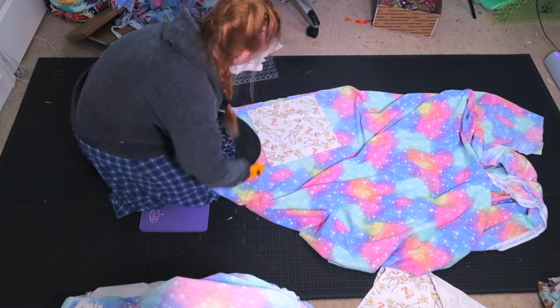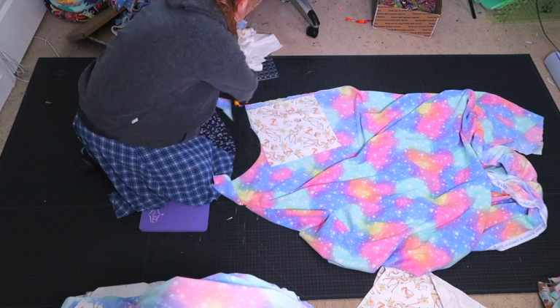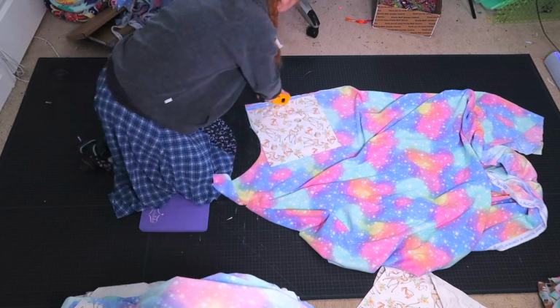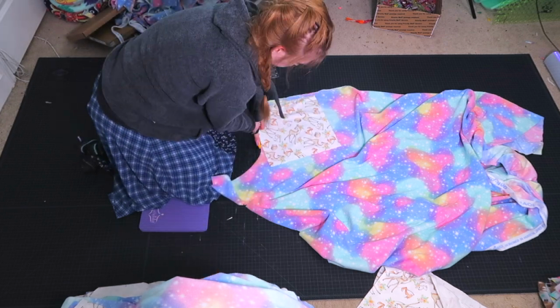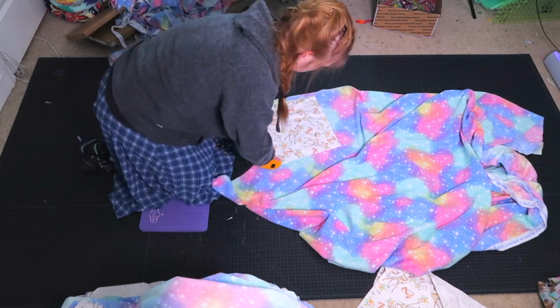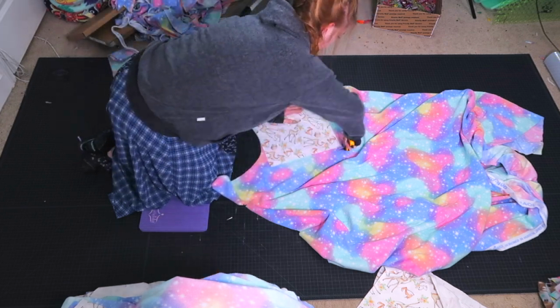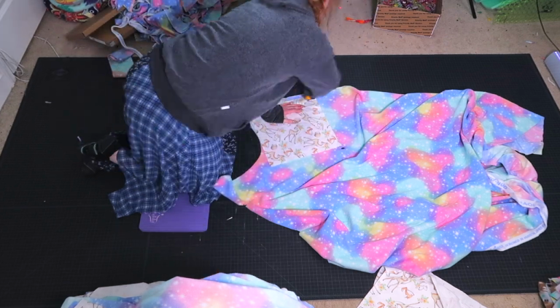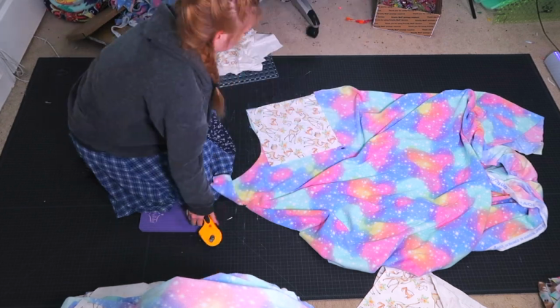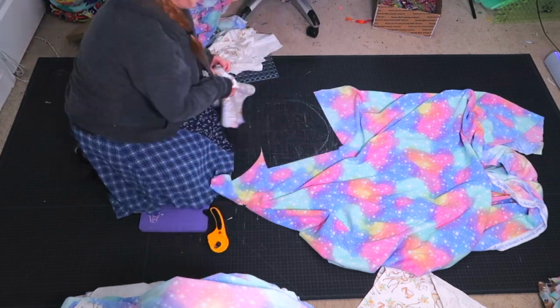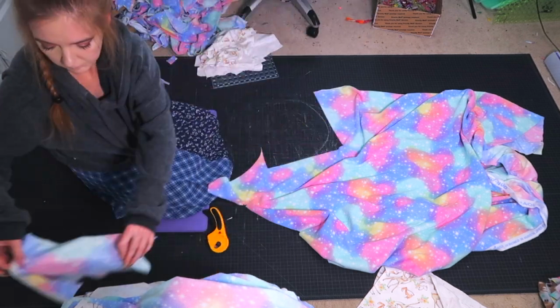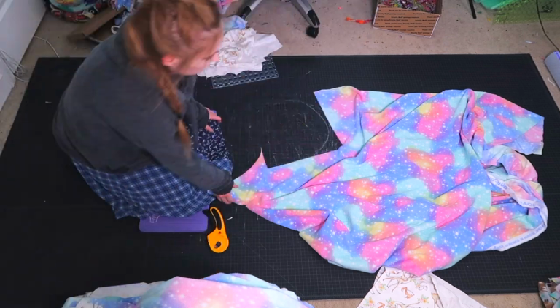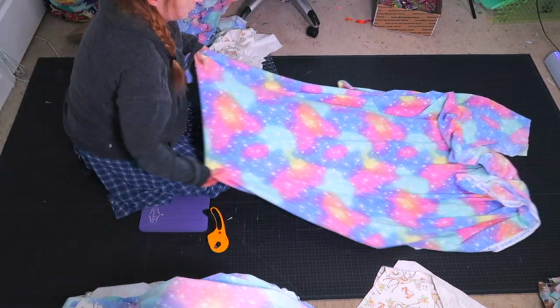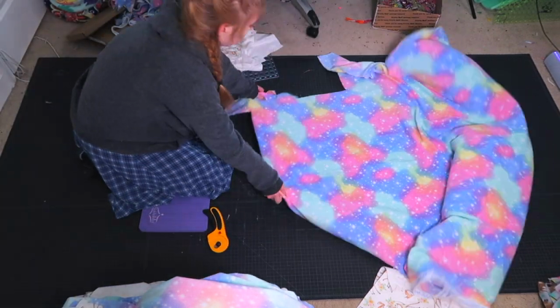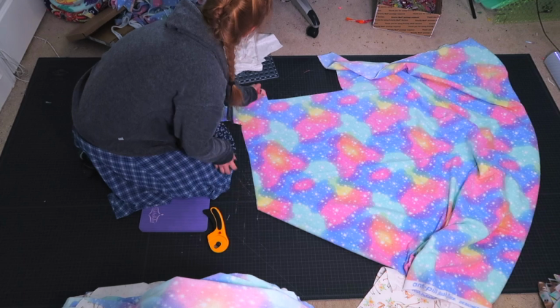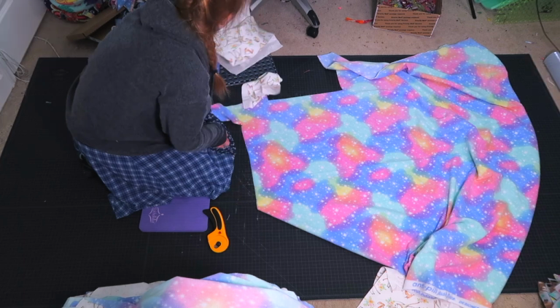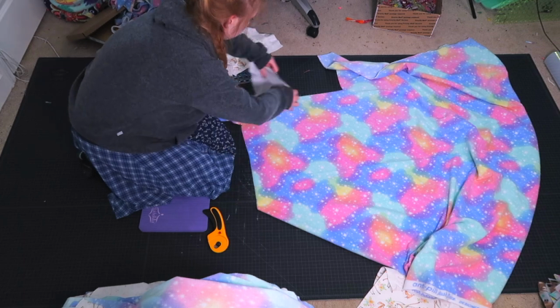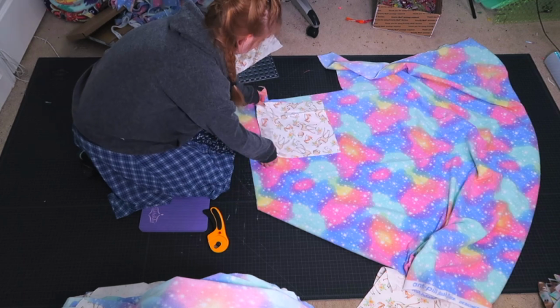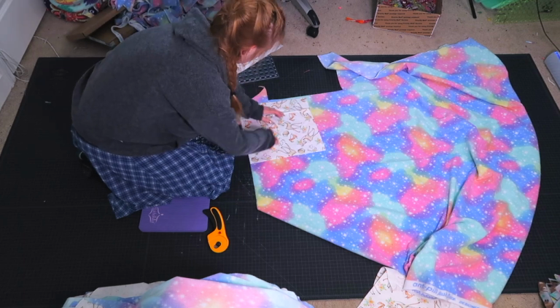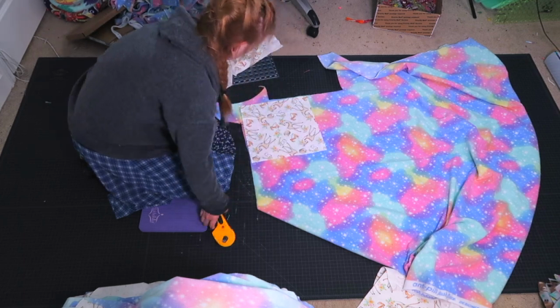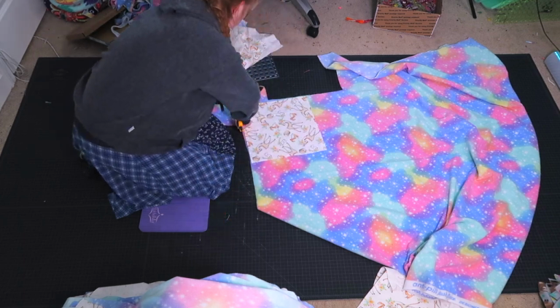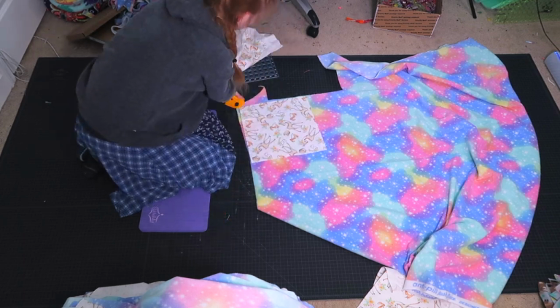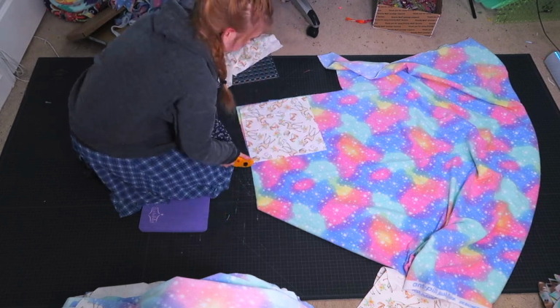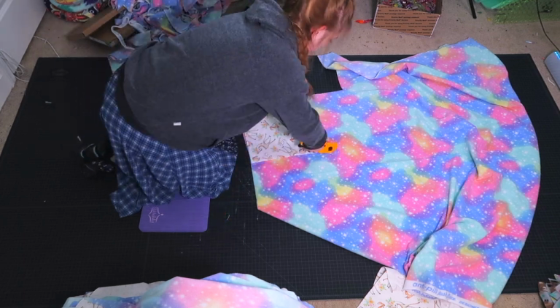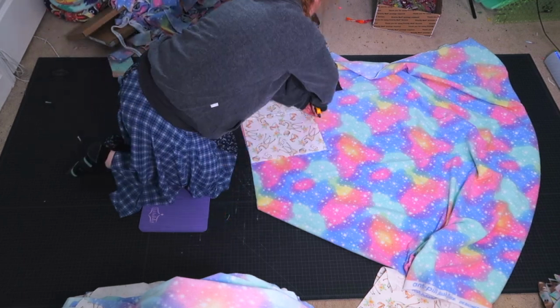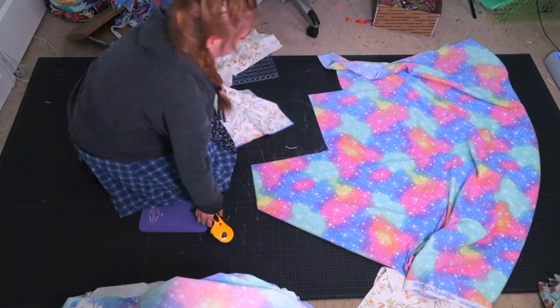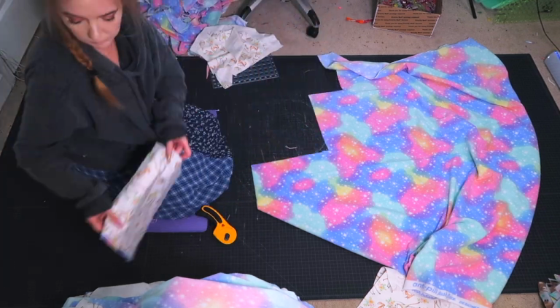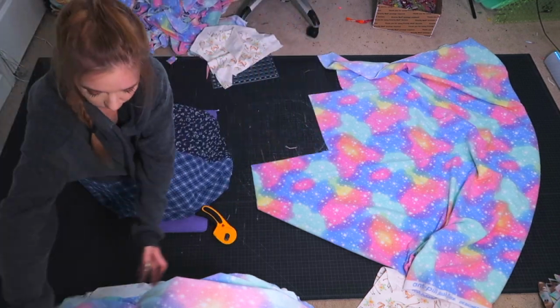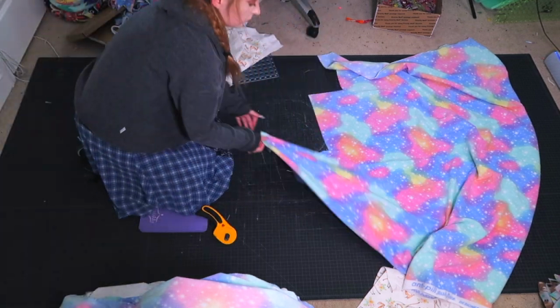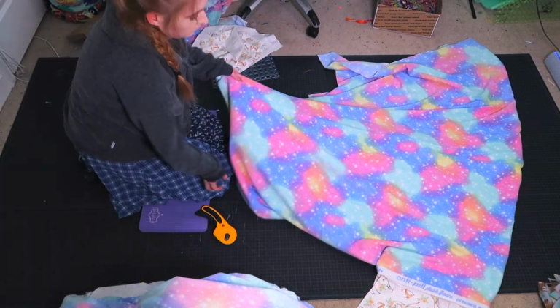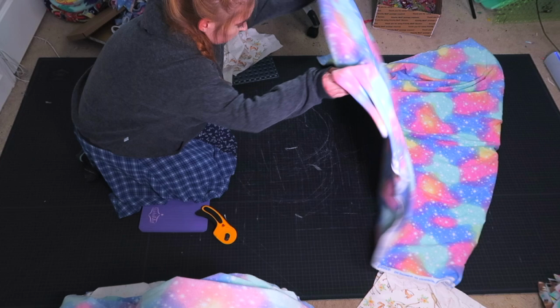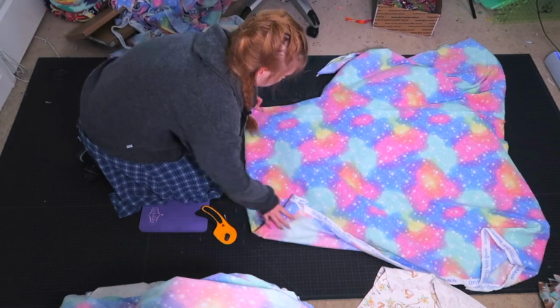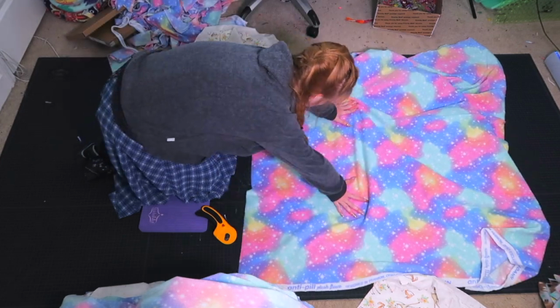Here I am cutting out the second pieces for the cube, and for this one I am cutting out ten 12 by 12 inch pieces.